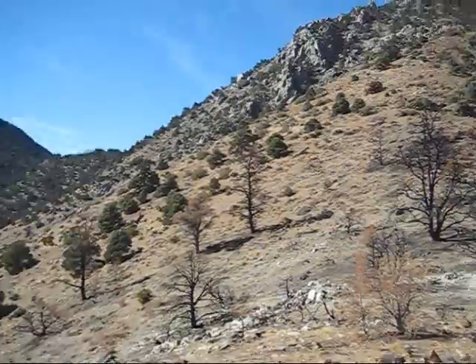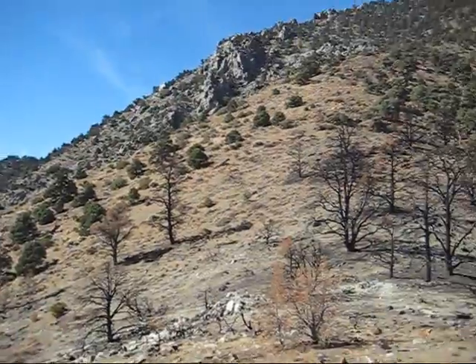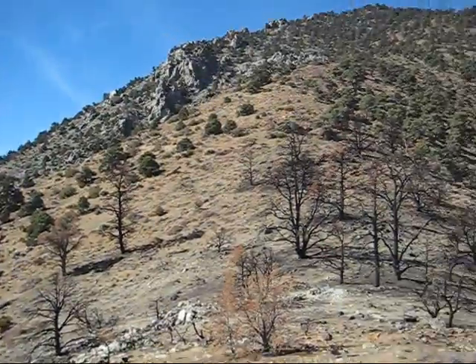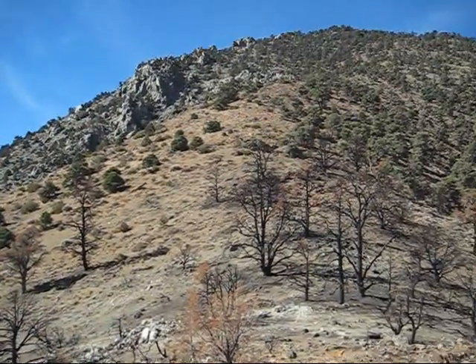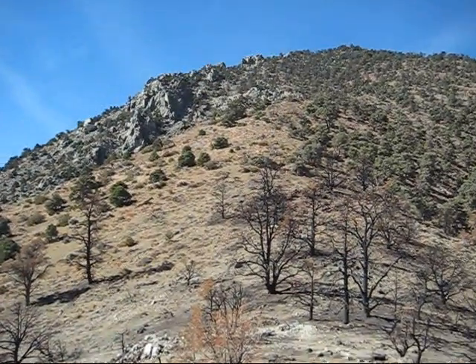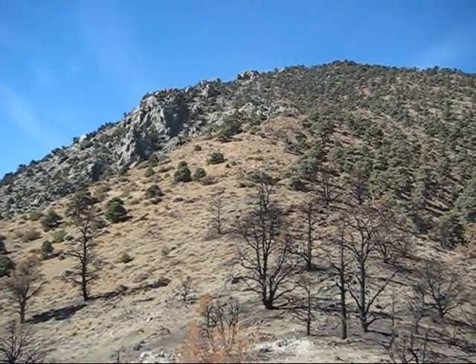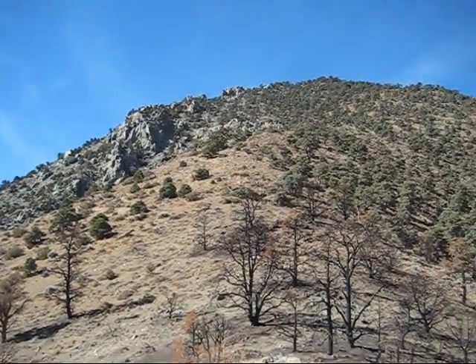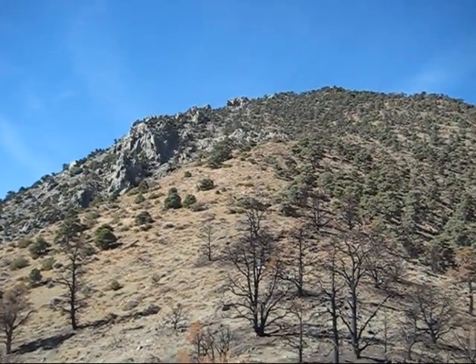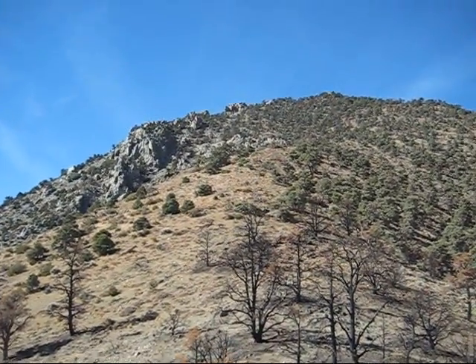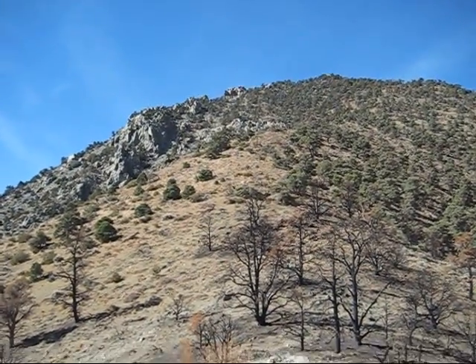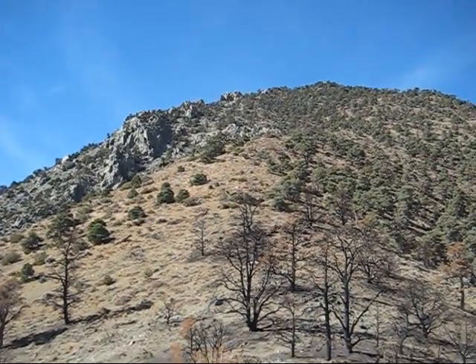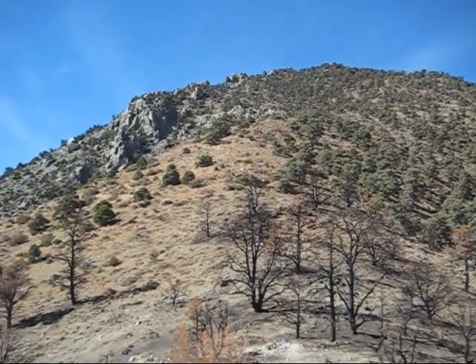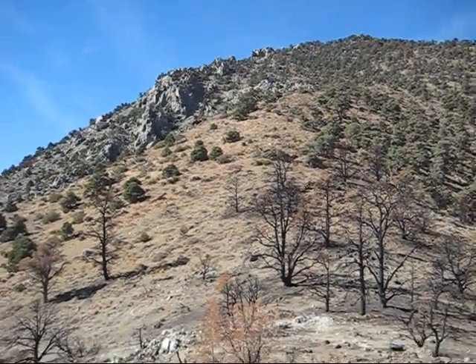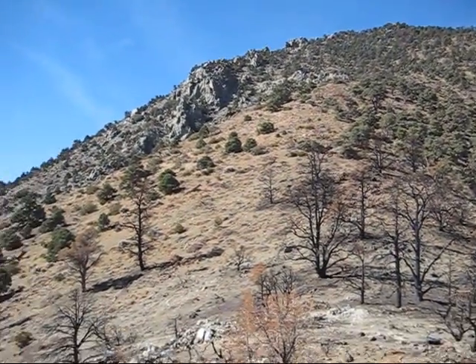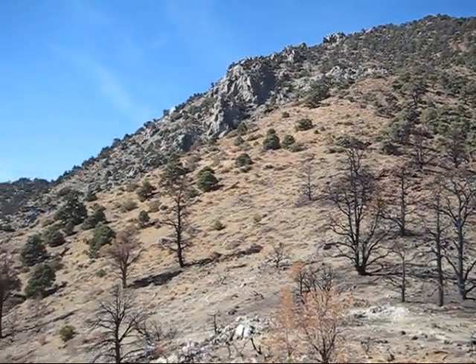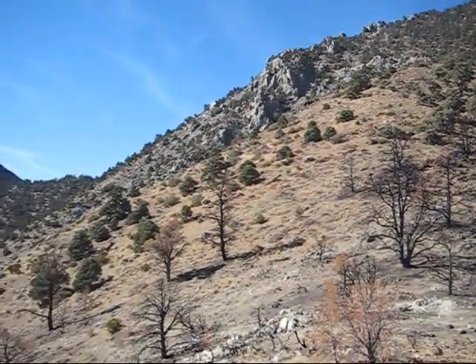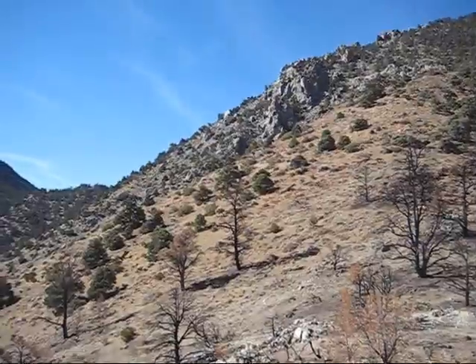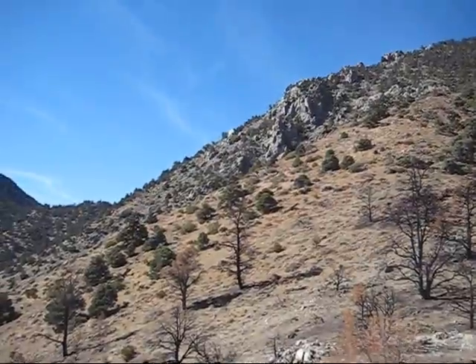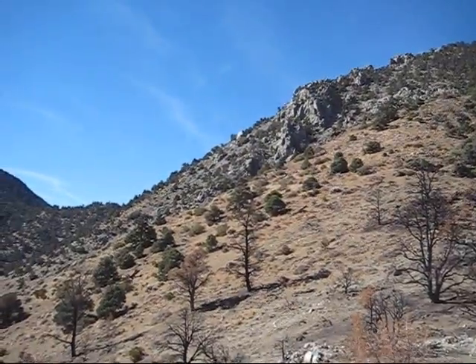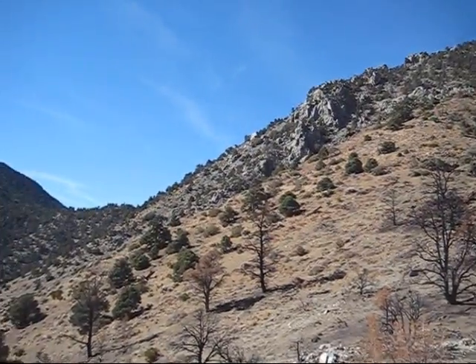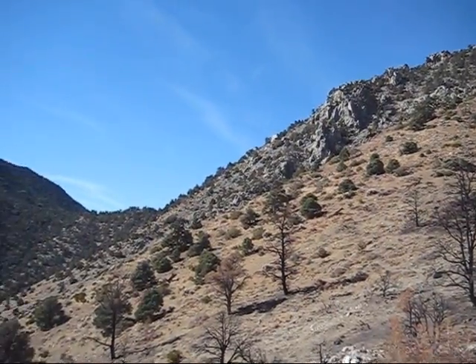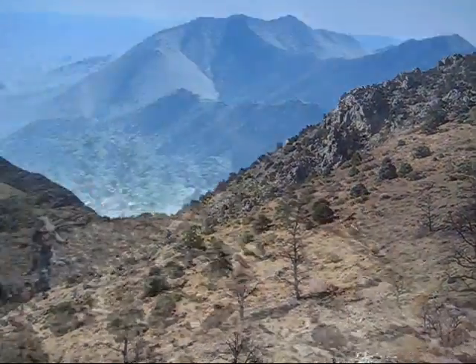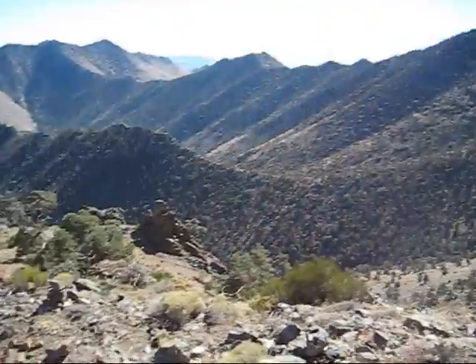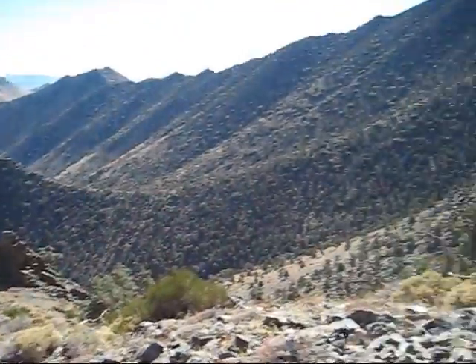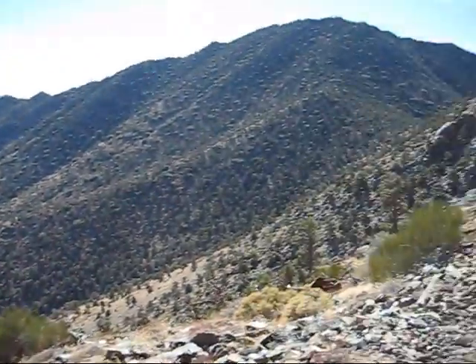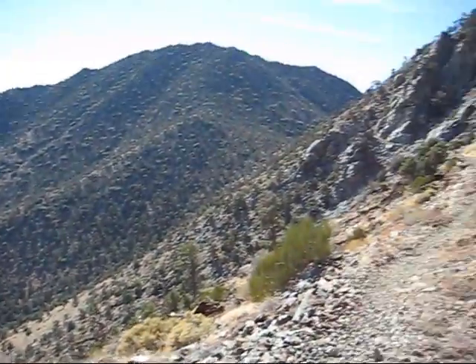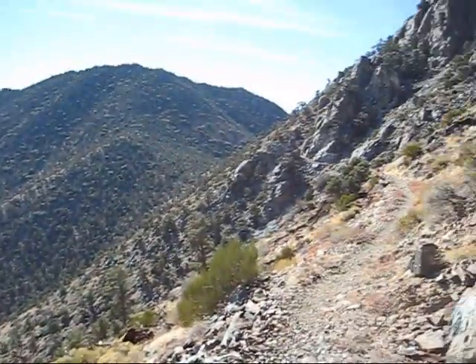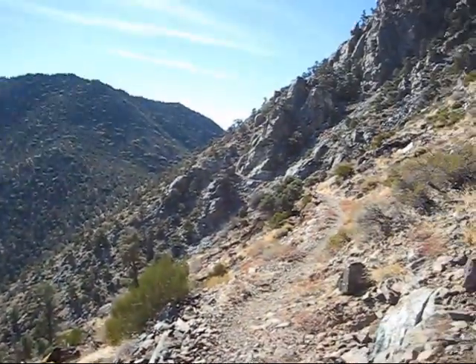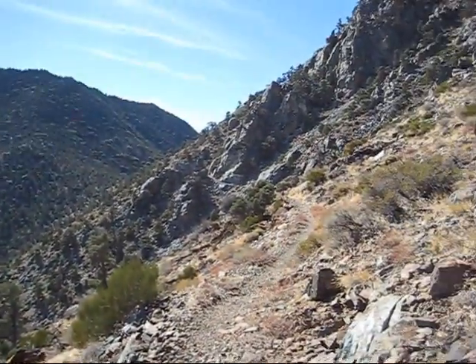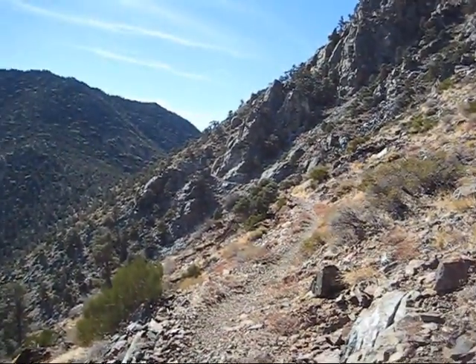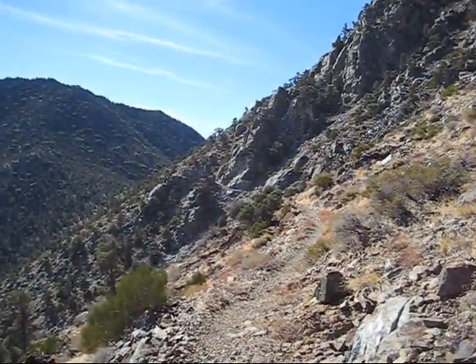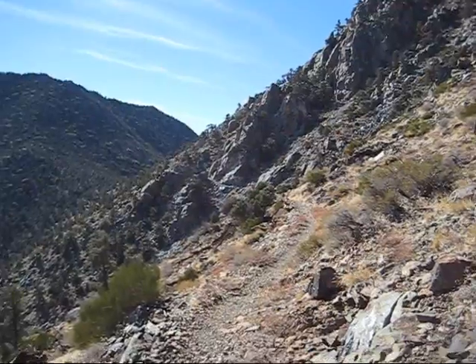There's a trail up ahead there — right there. We're almost to it. Then we're going to get on it and go over to the plaque. We just made it — Pacific Crest Trail!